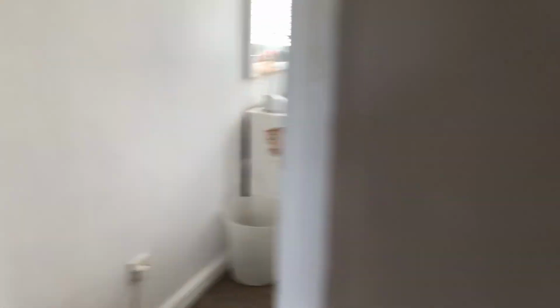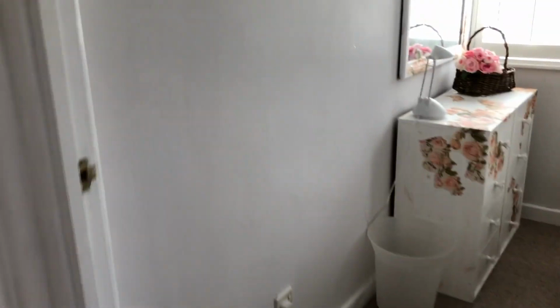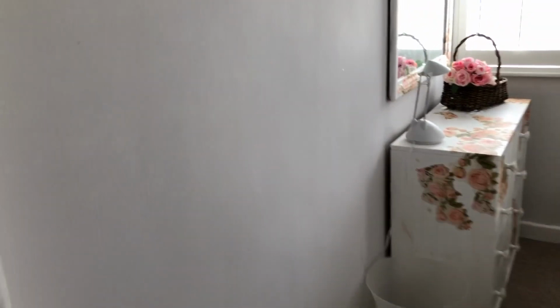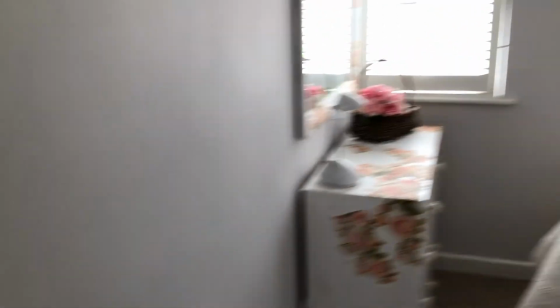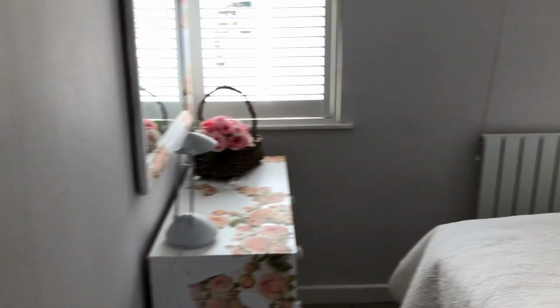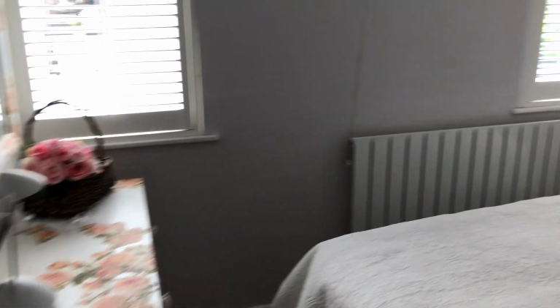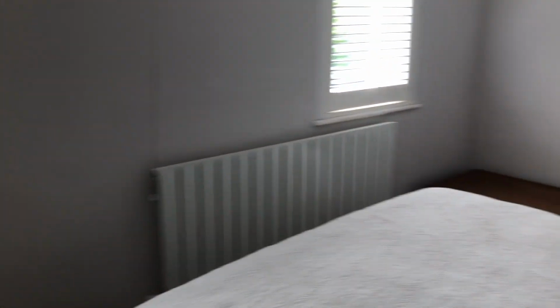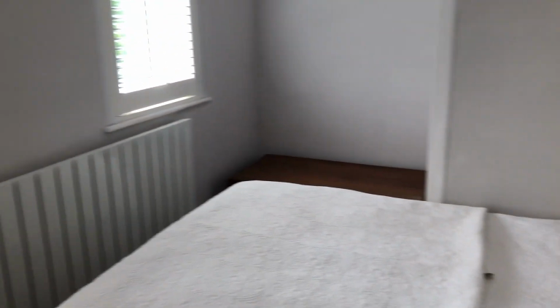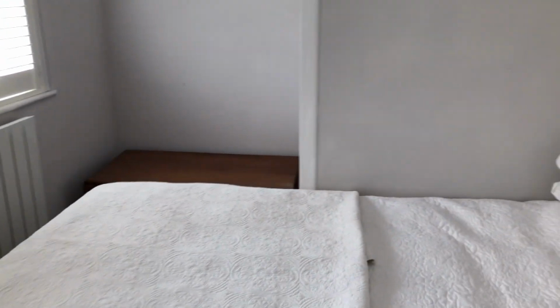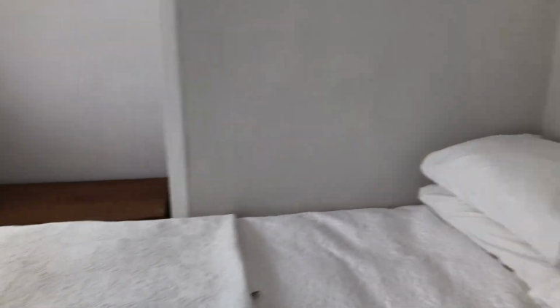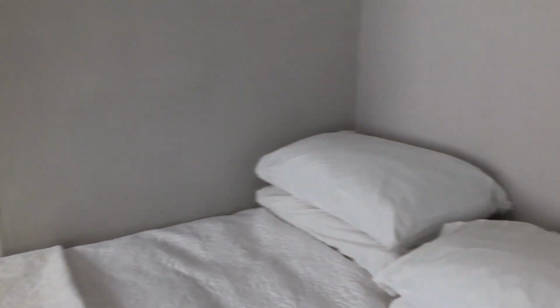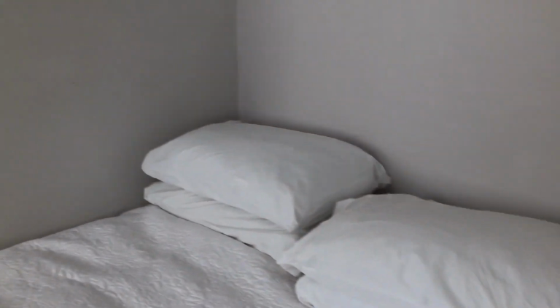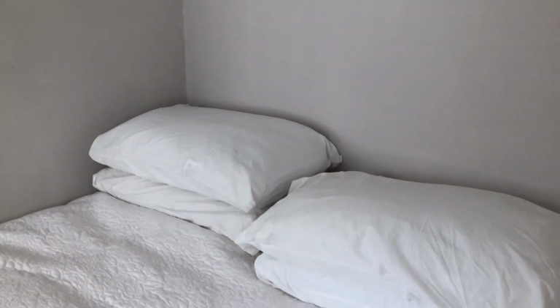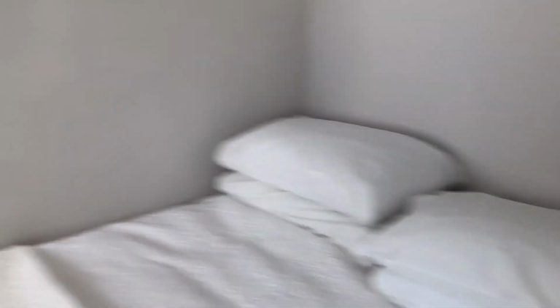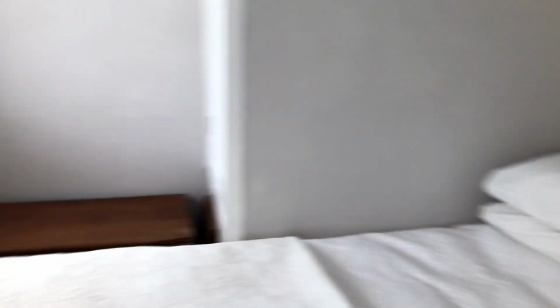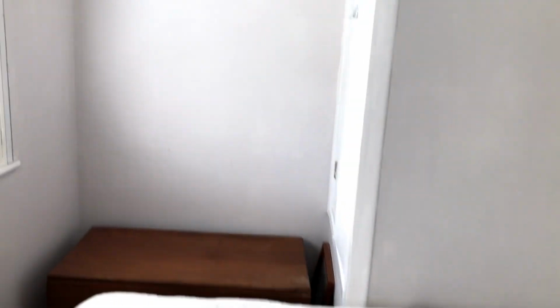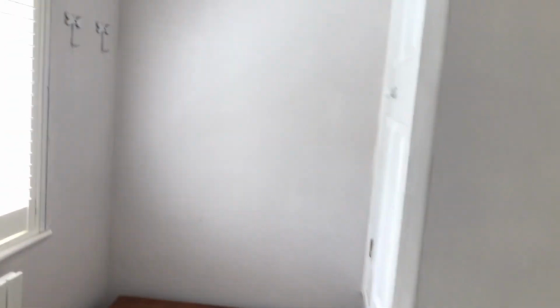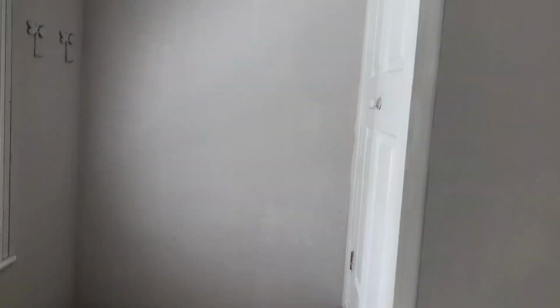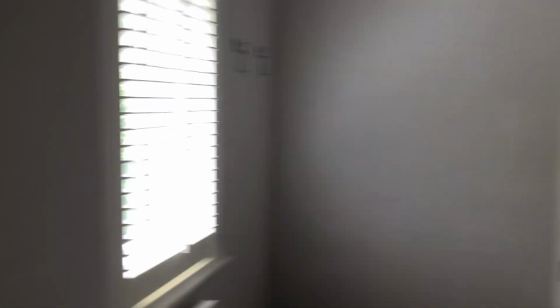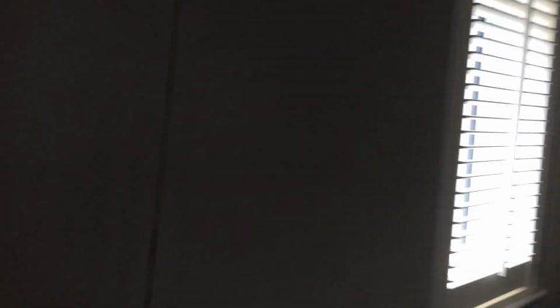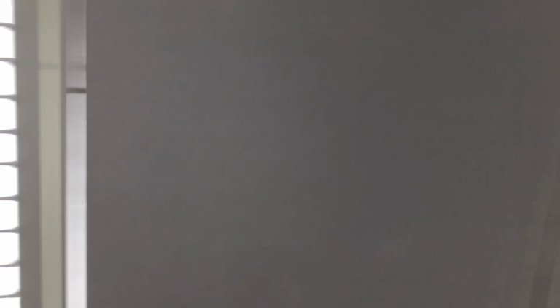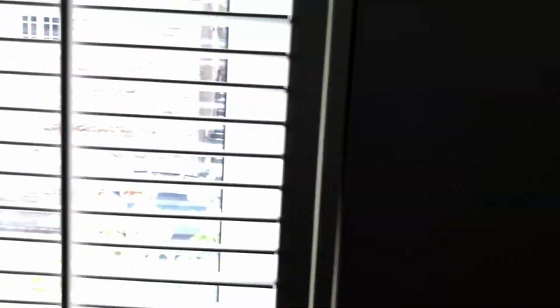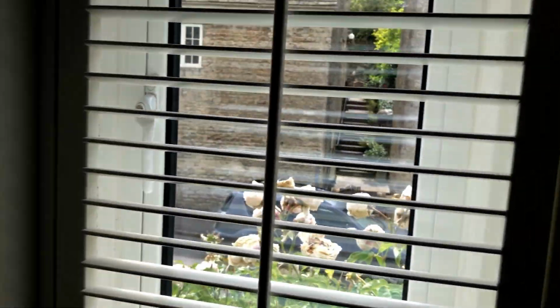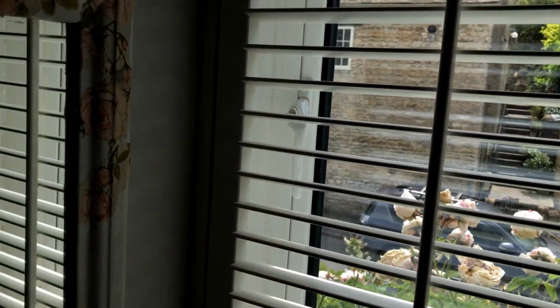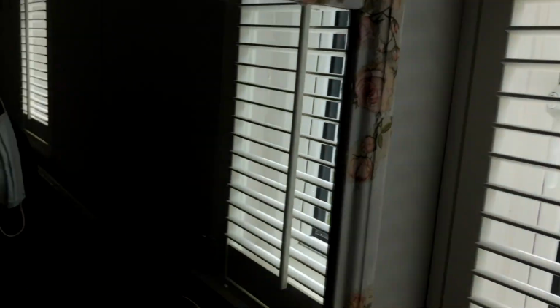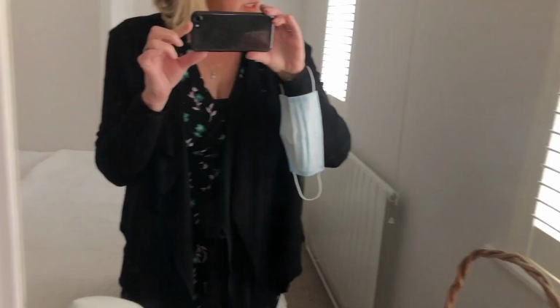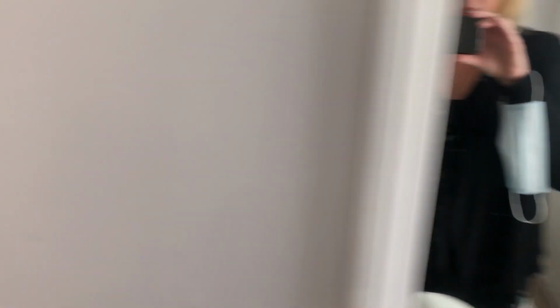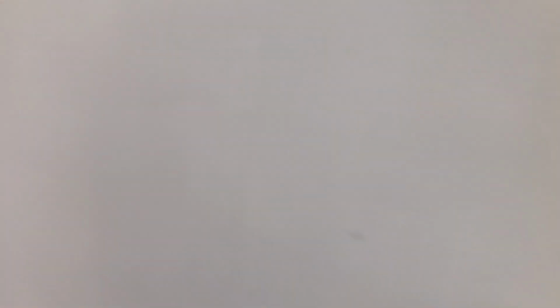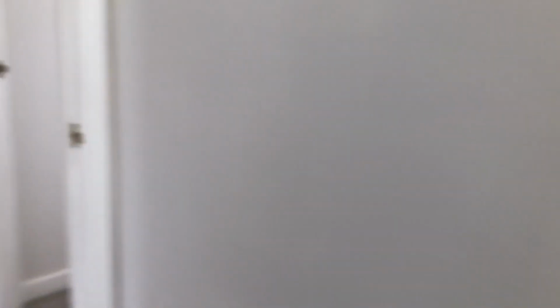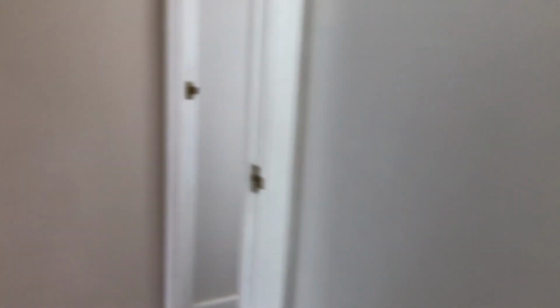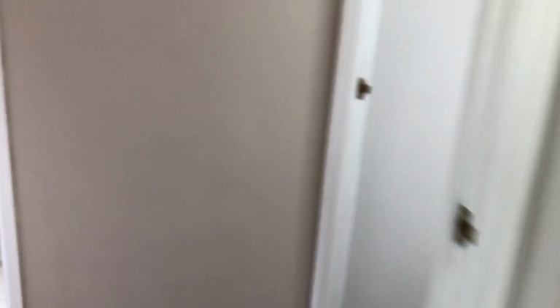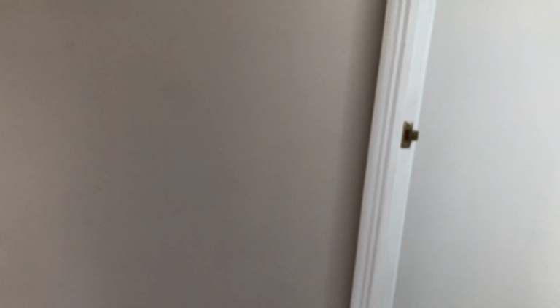This is the second bedroom just here — both bedrooms are doubles. Again good storage space and light windows, overlooking so you can appreciate the roses around the door.